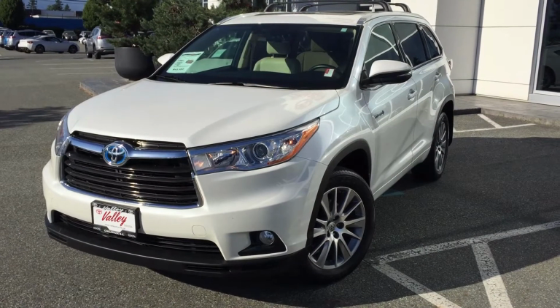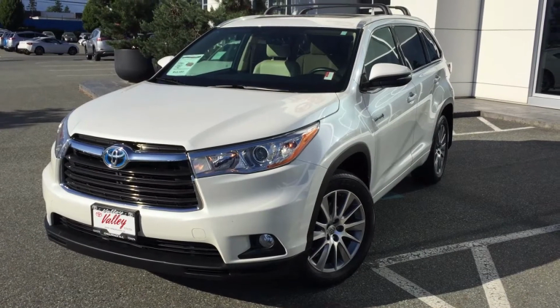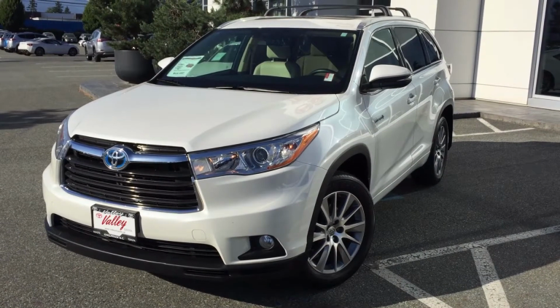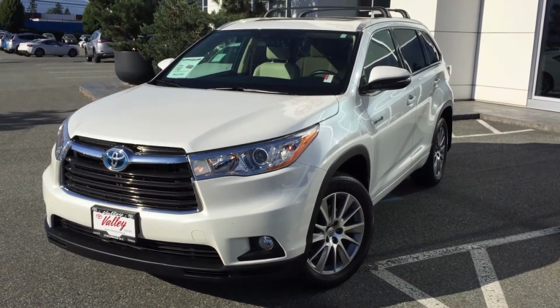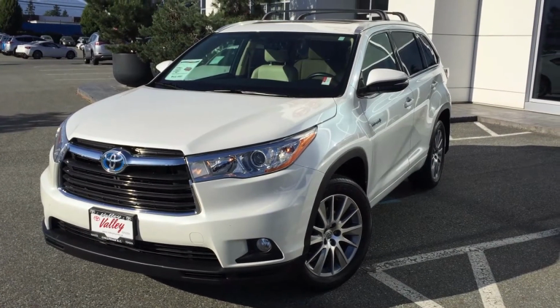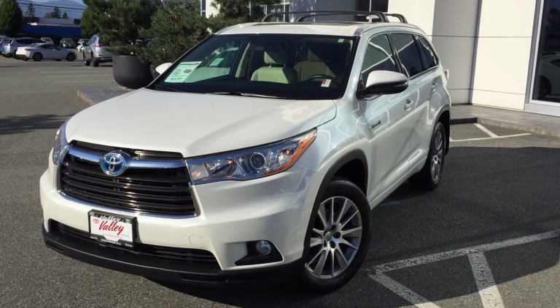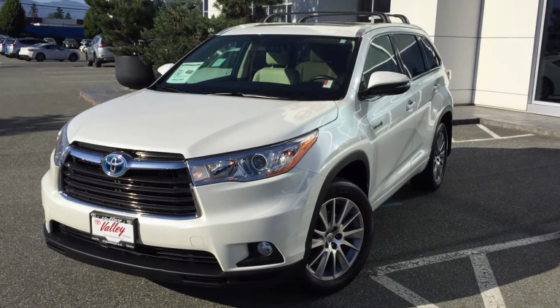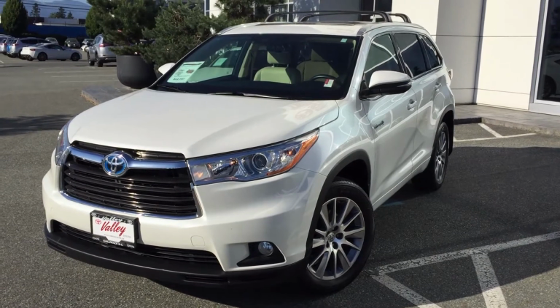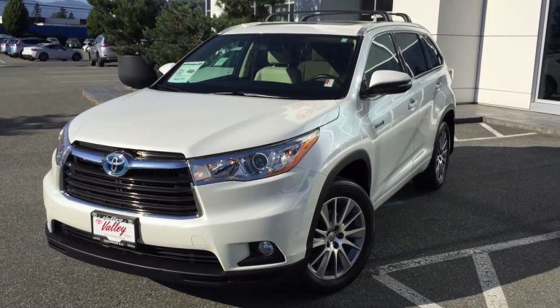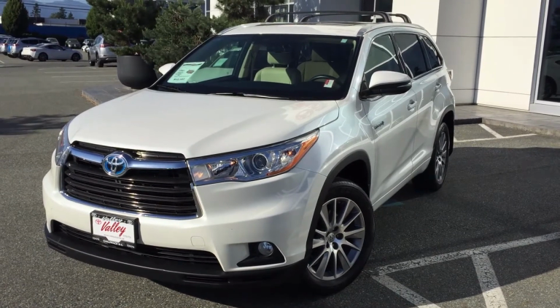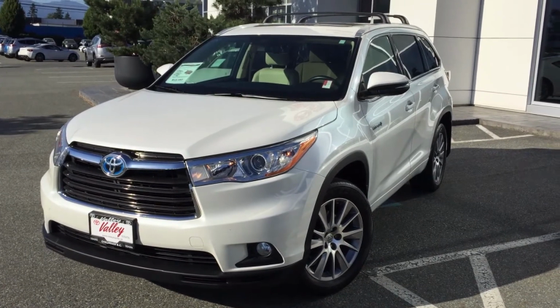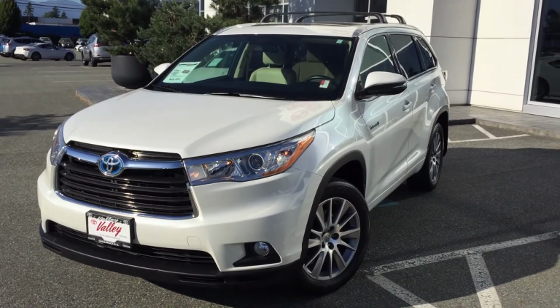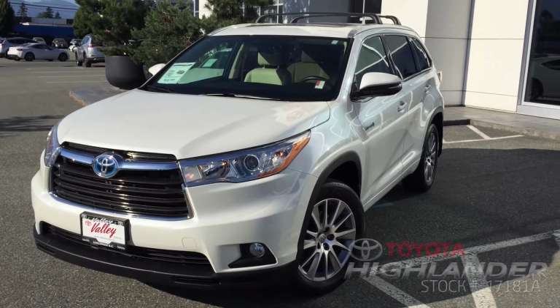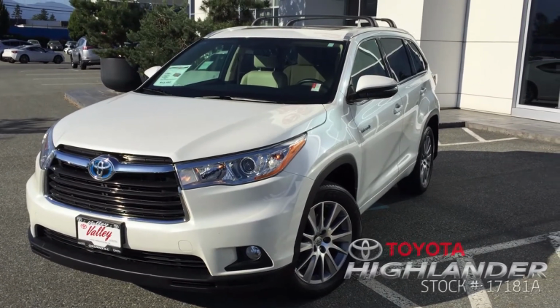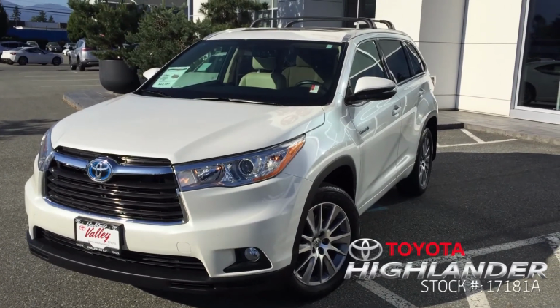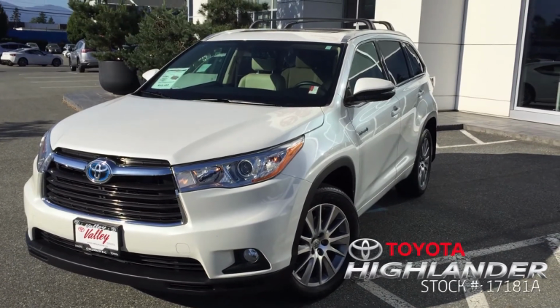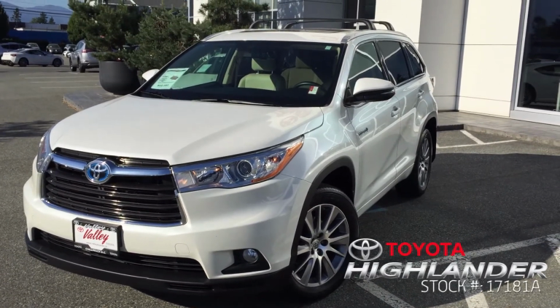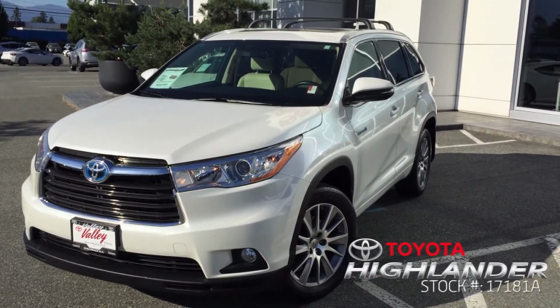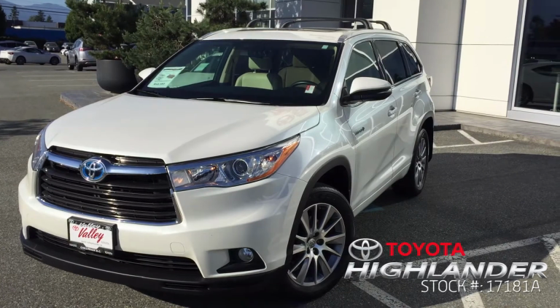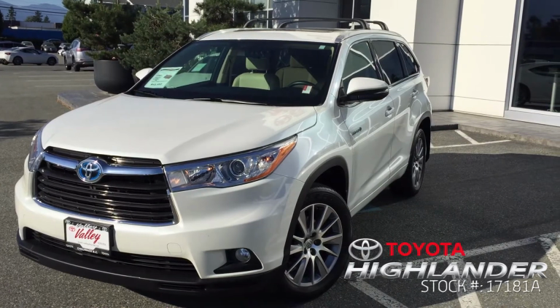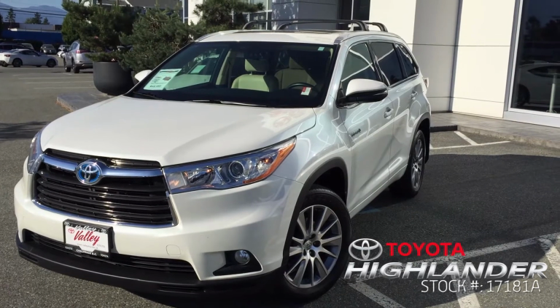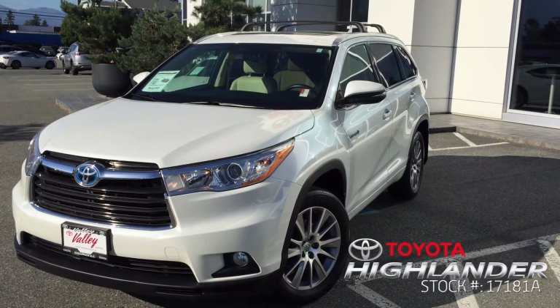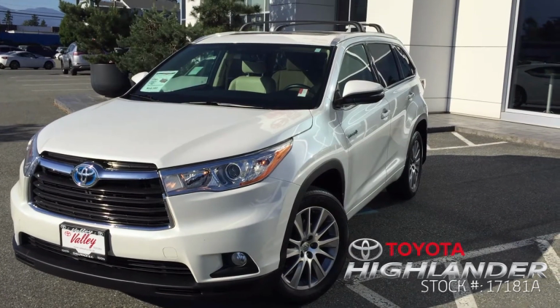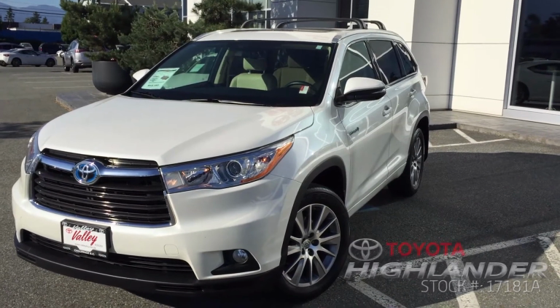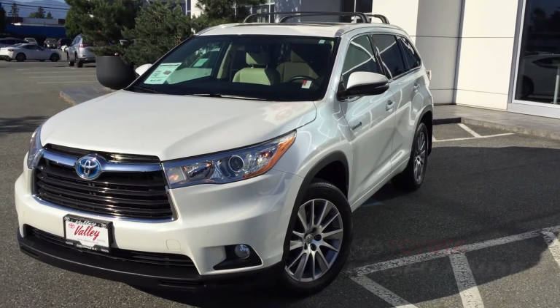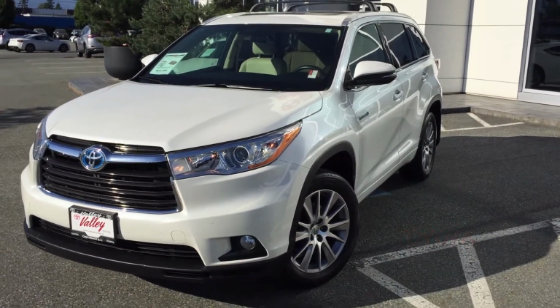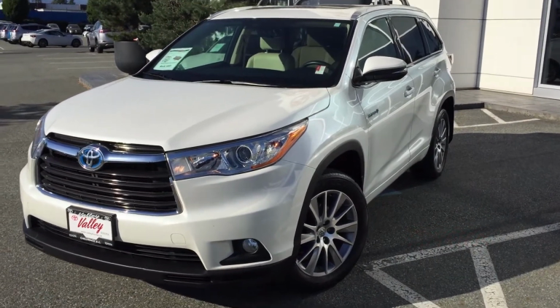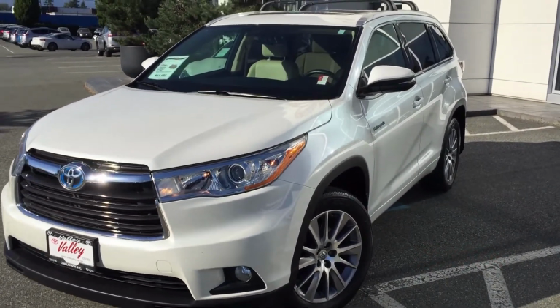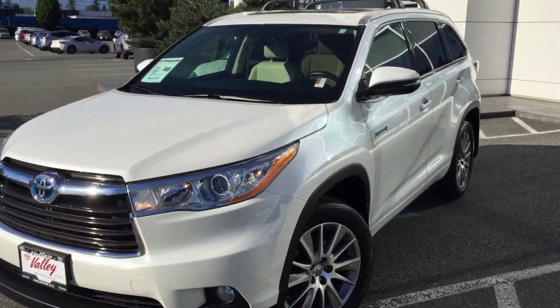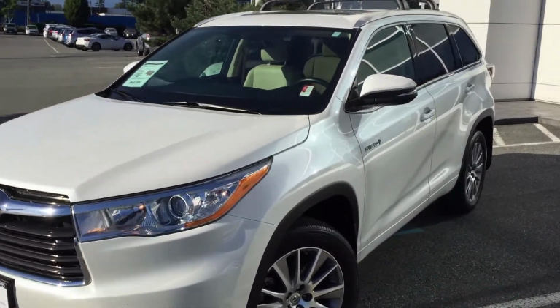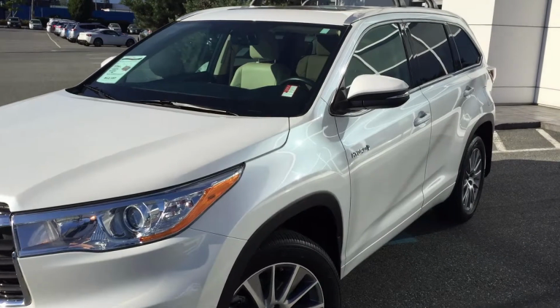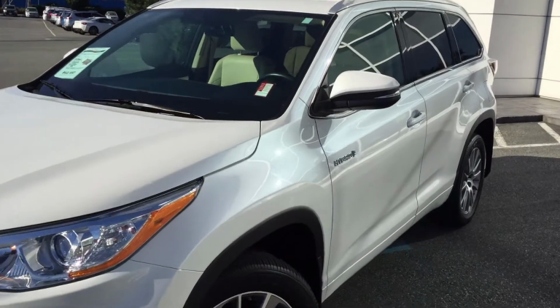Hello and welcome to ValleyToyota.ca. You're having a look at a 2014 Toyota Highlander Hybrid XLE, stock number 17181A. This is a new arrival here at Valley Toyota in Chilliwack, BC.